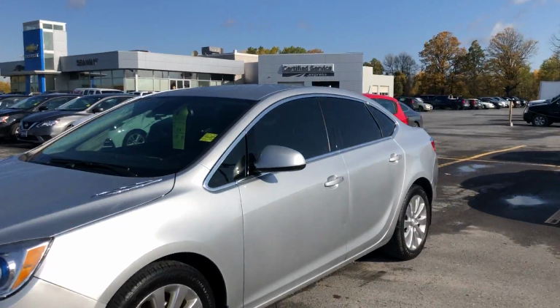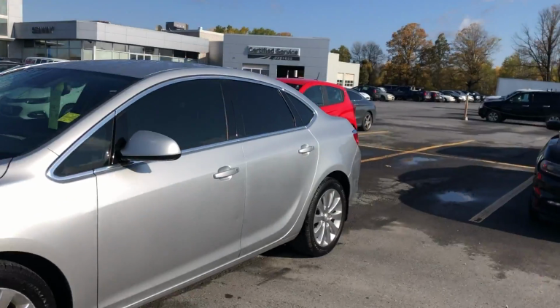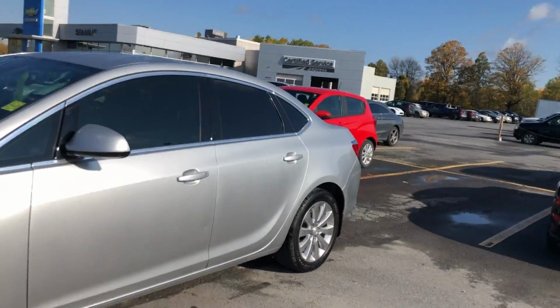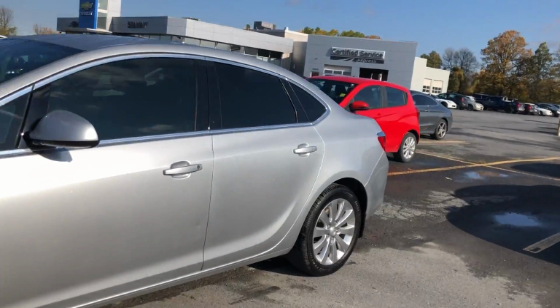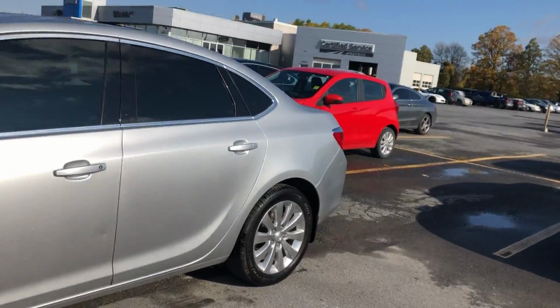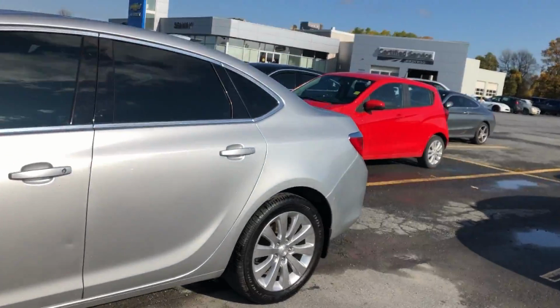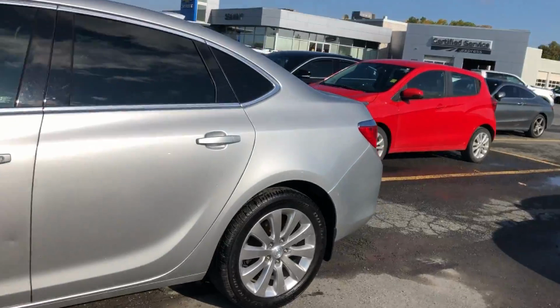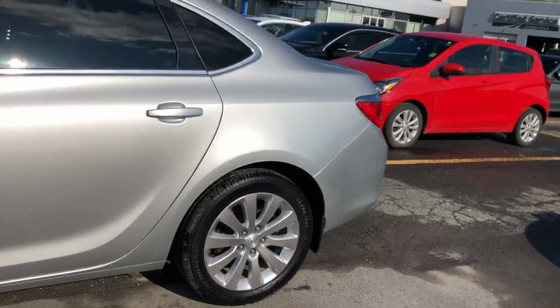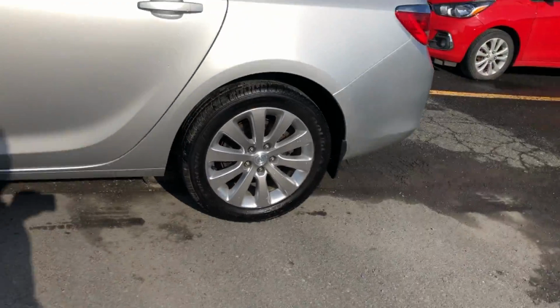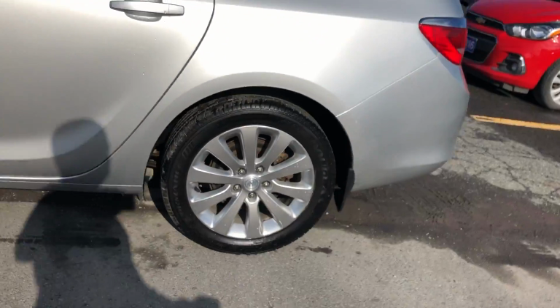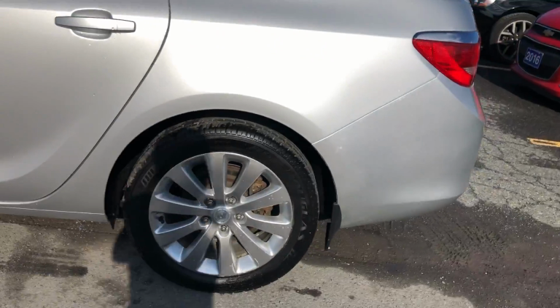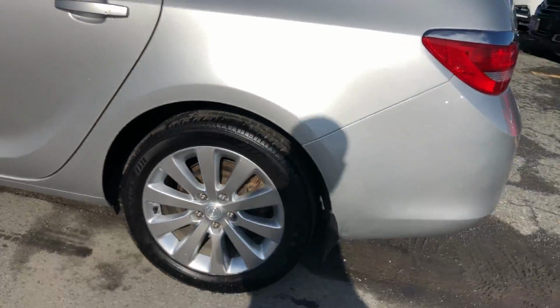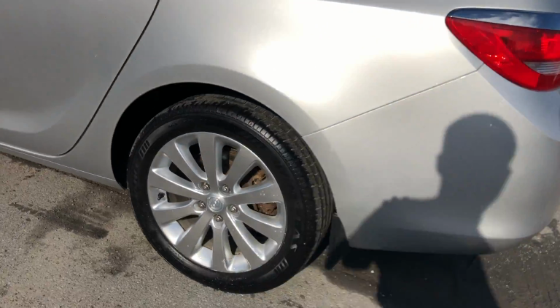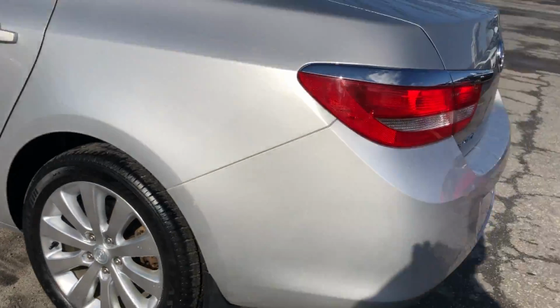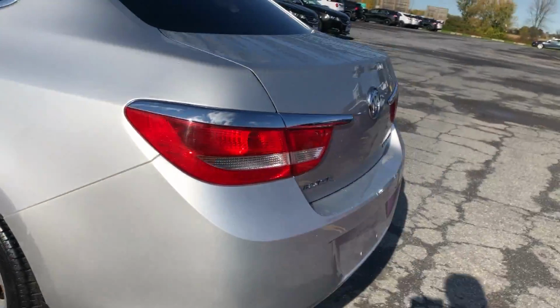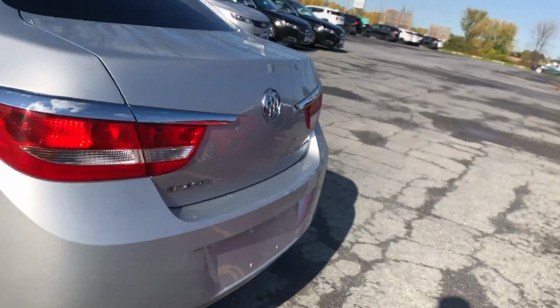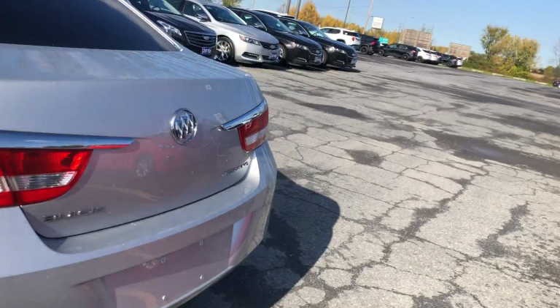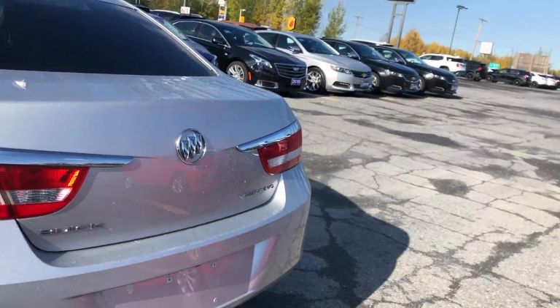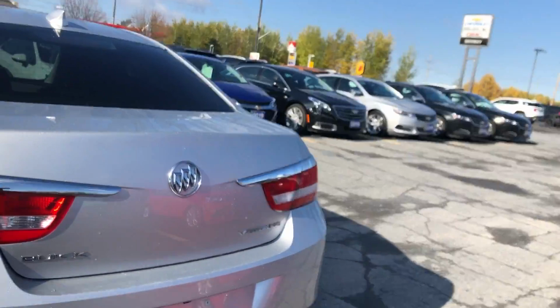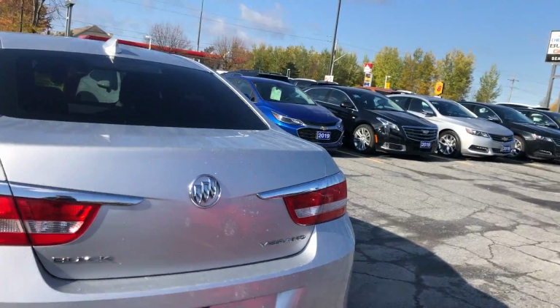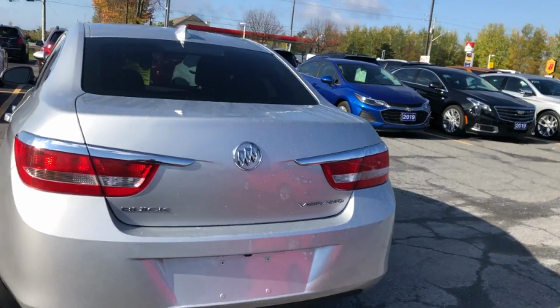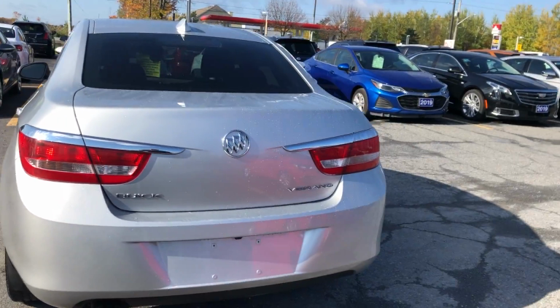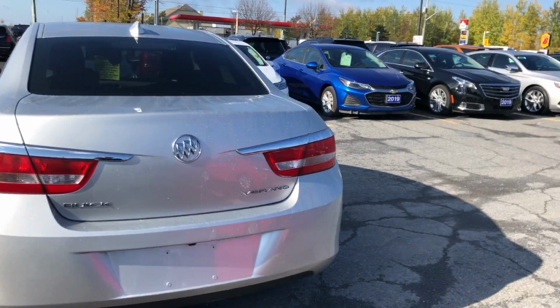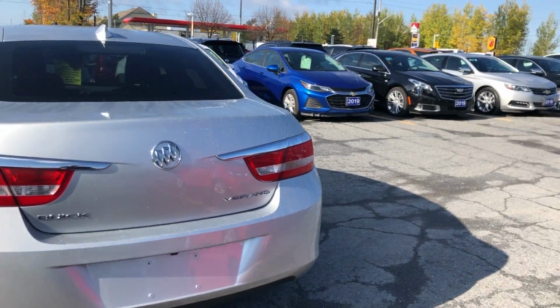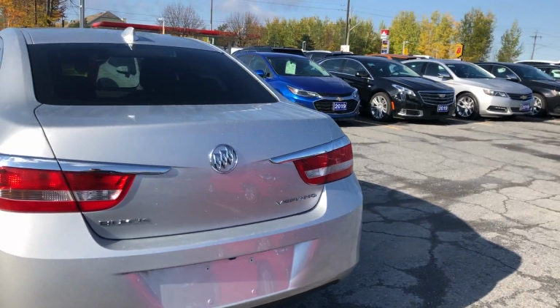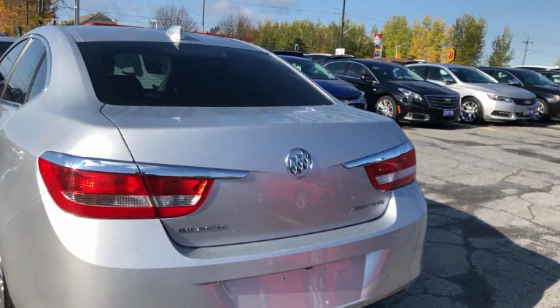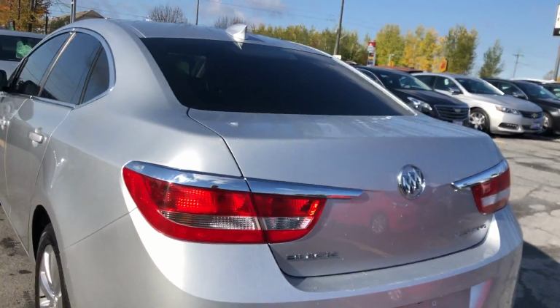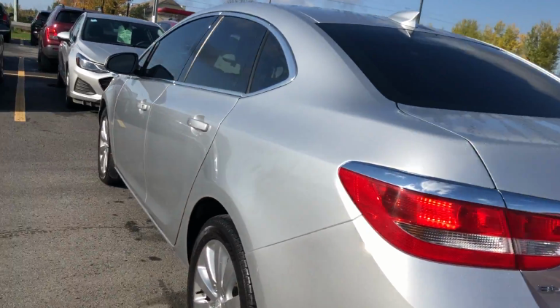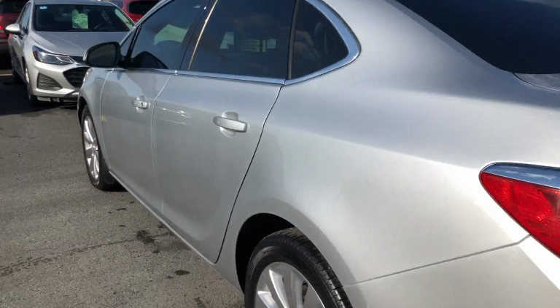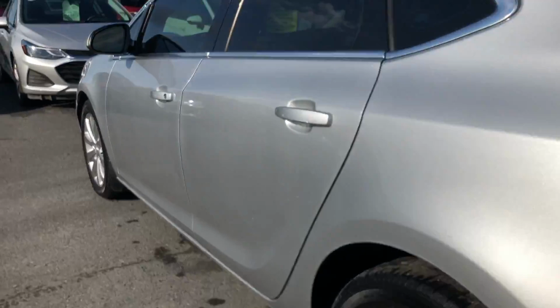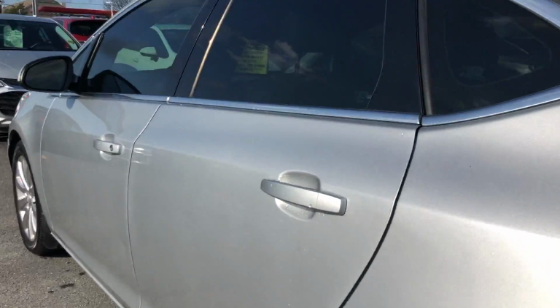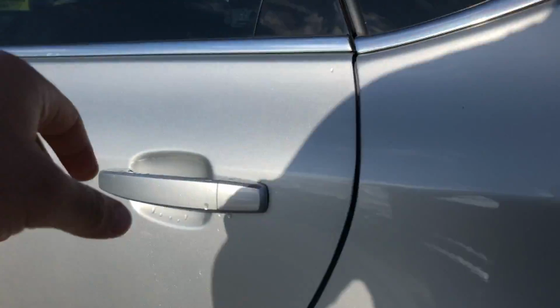The vehicle's in great condition with a nice silver paint job. It was well kept and well maintained. Nice Buick factory rims and chrome badging all the way around.